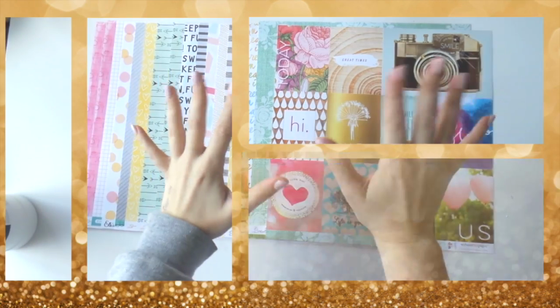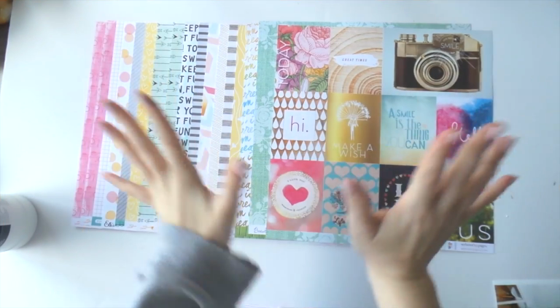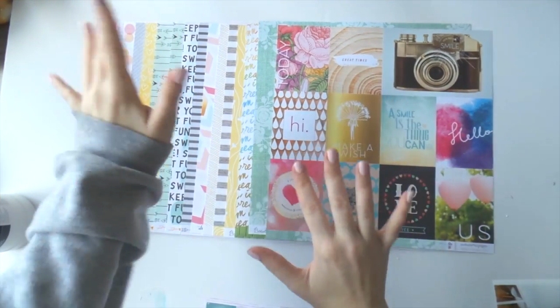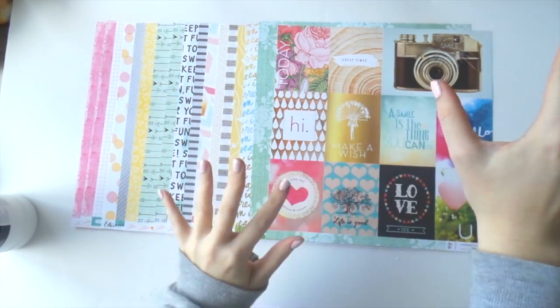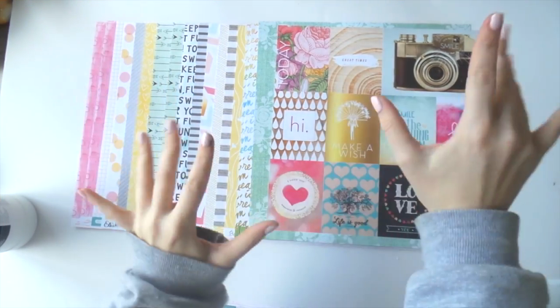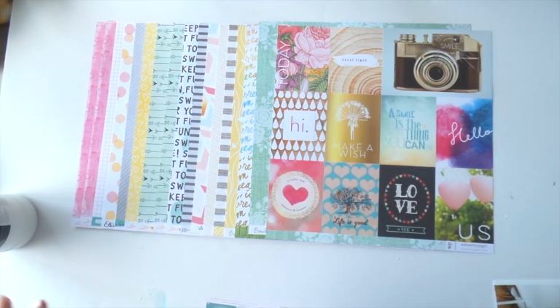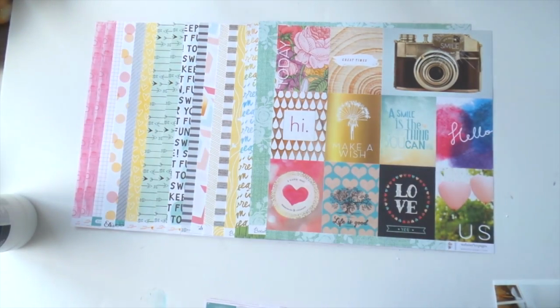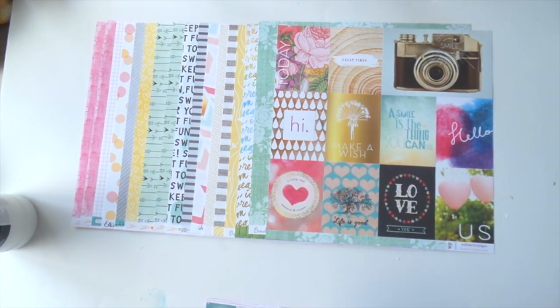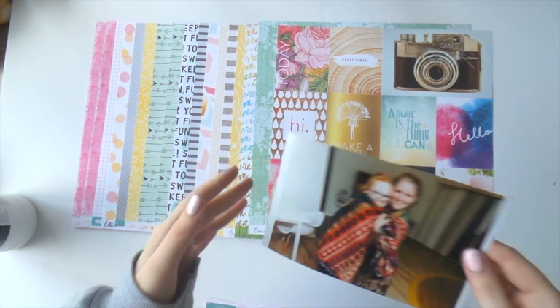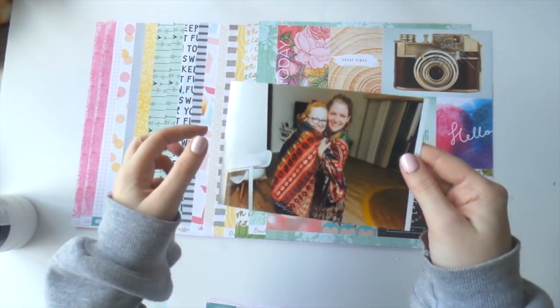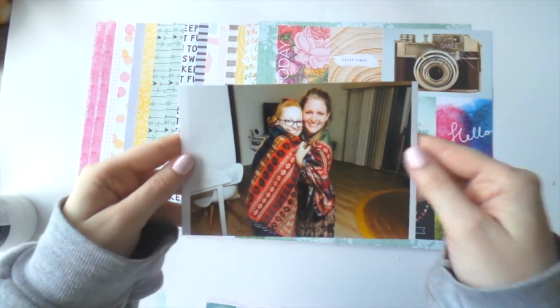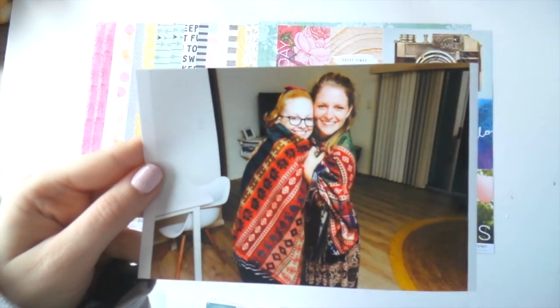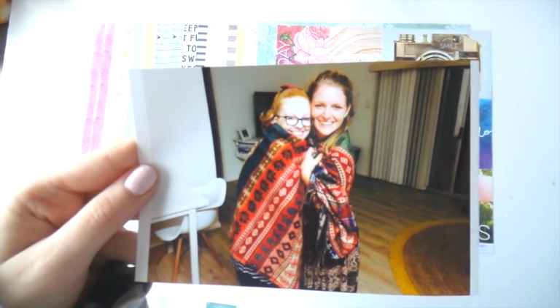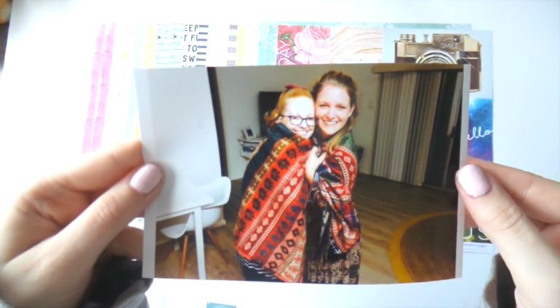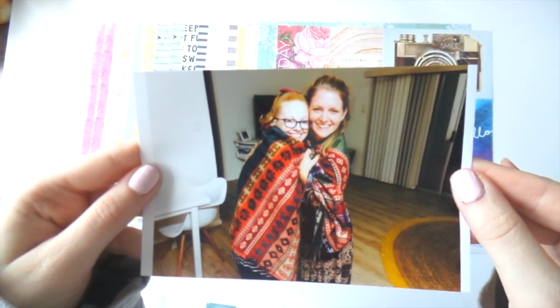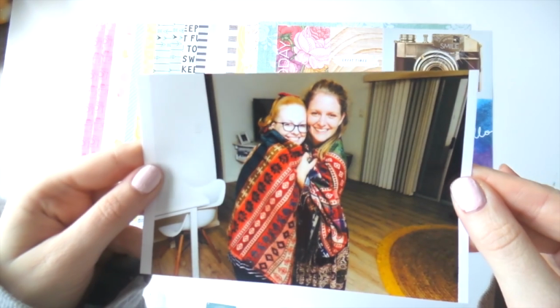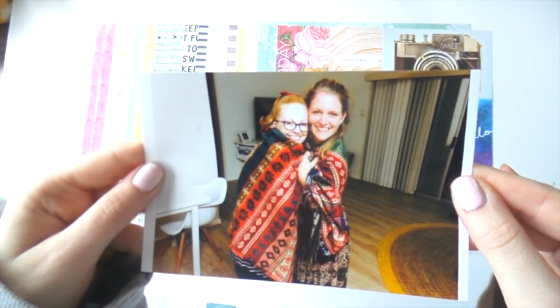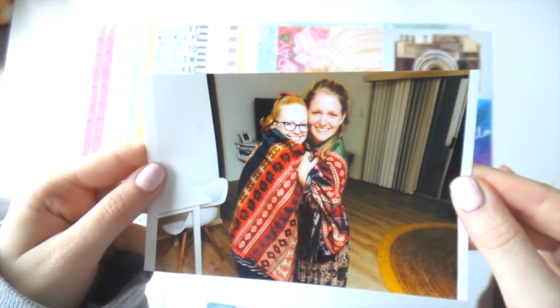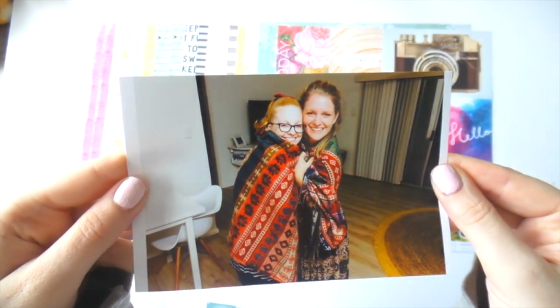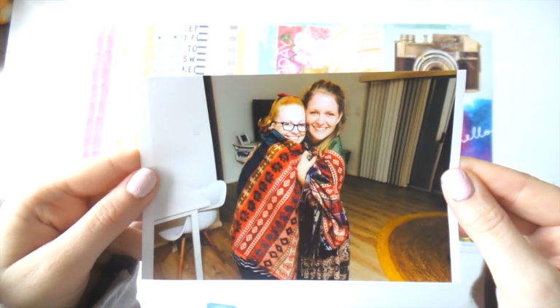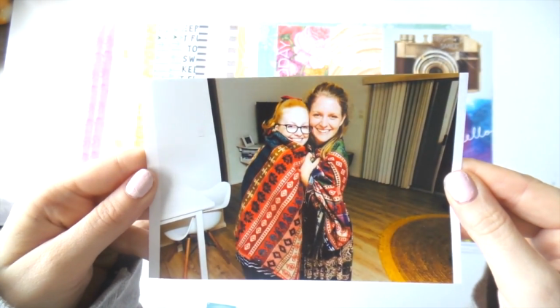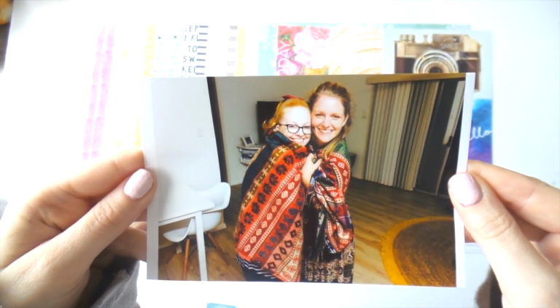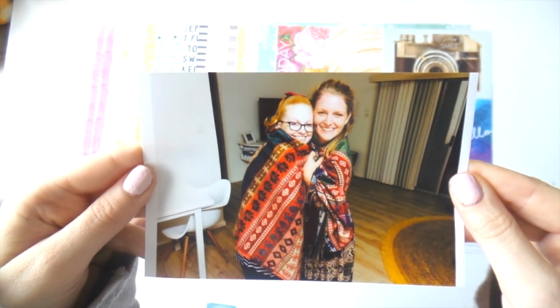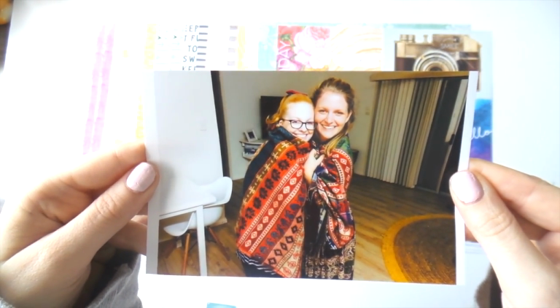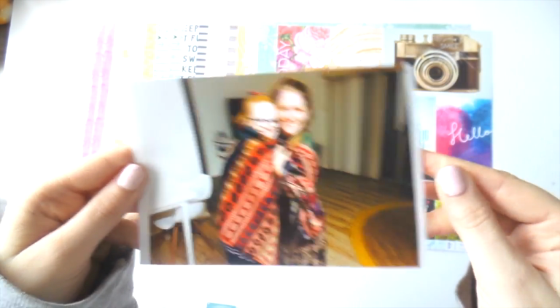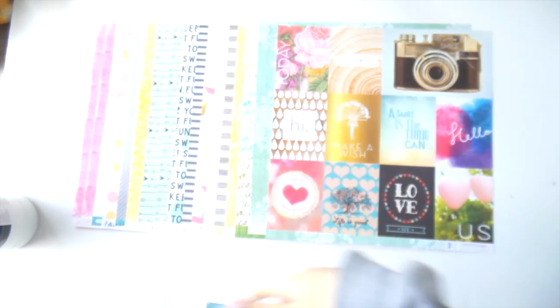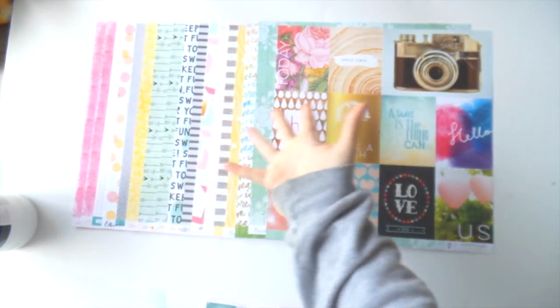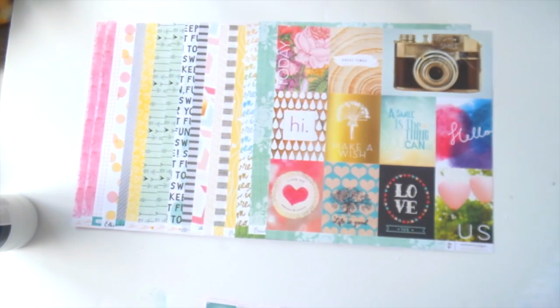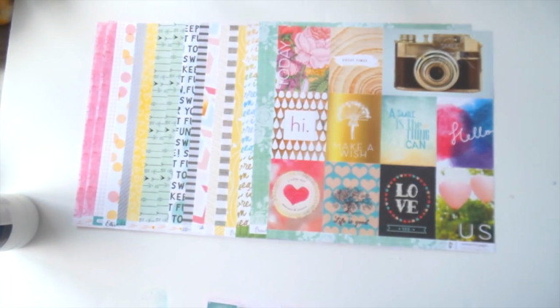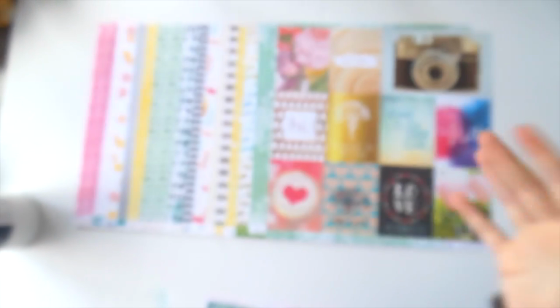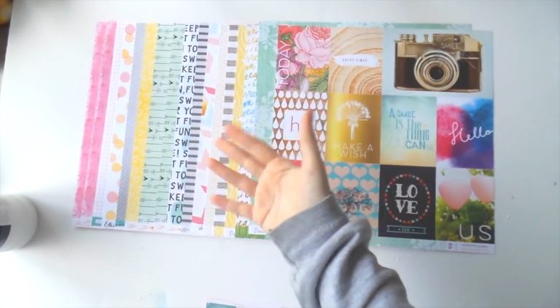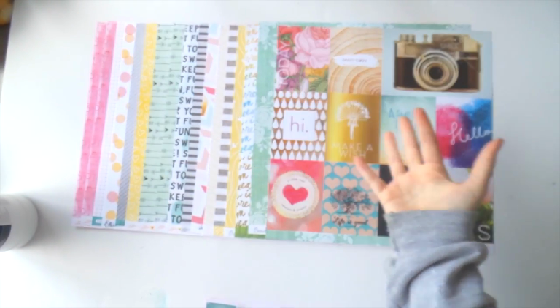Hello! It's my first video for my June Madness video-a-day, and today I've got a new series for you called Mixed Media Mondays. Here are my beautiful supplies.